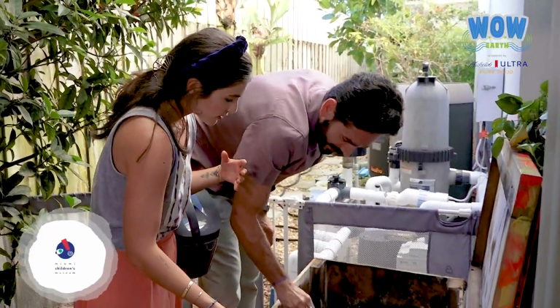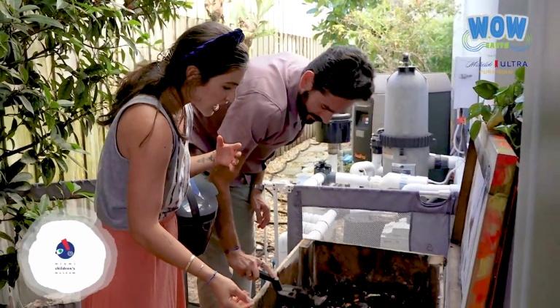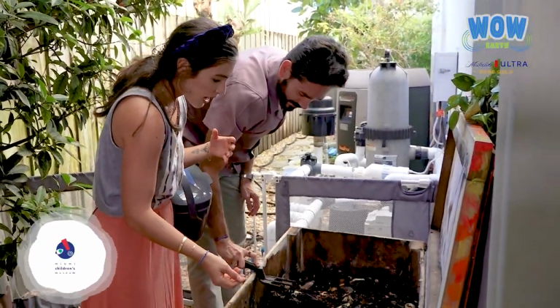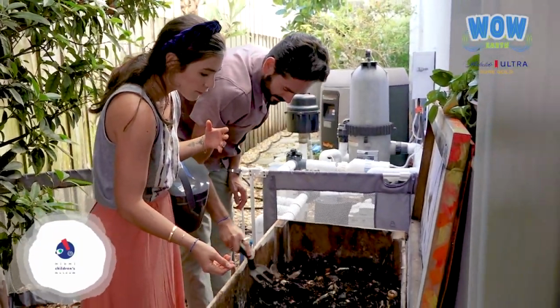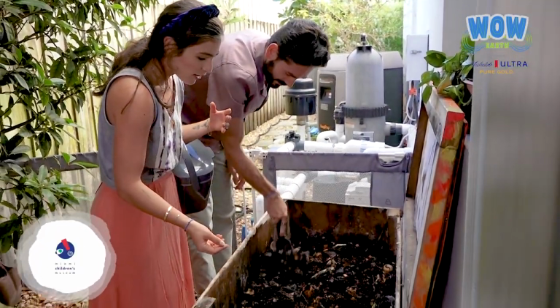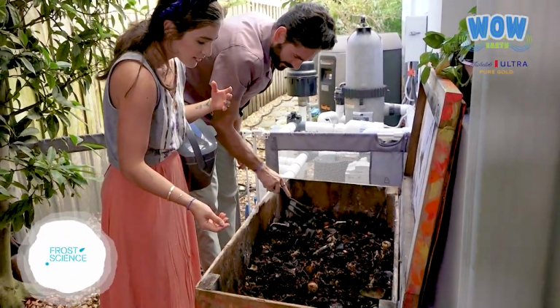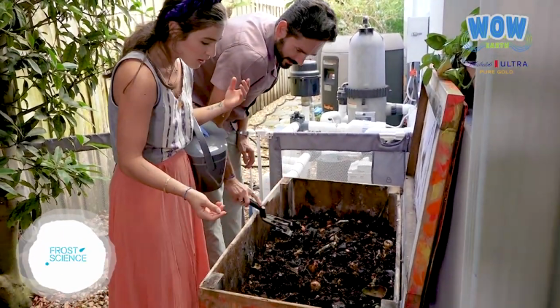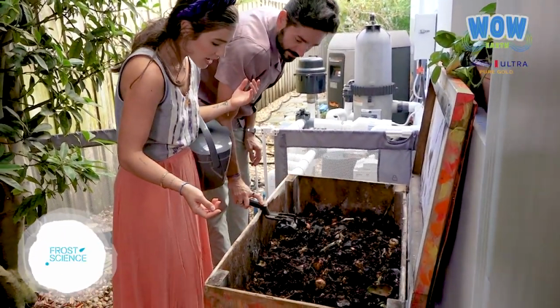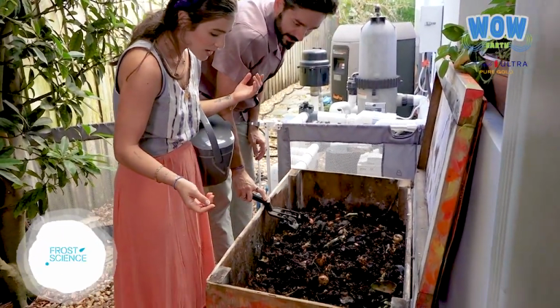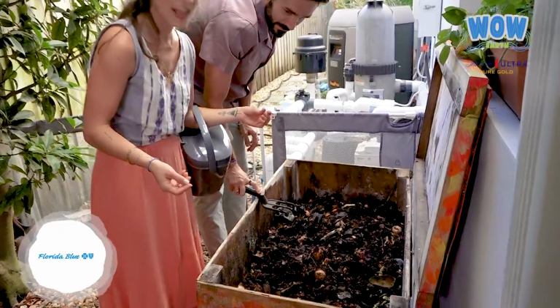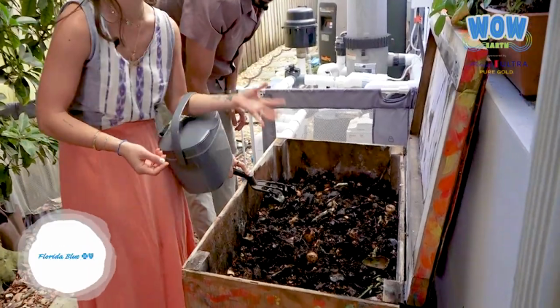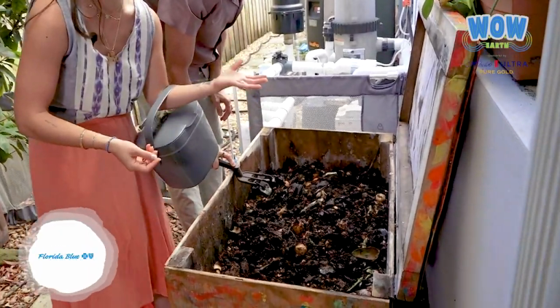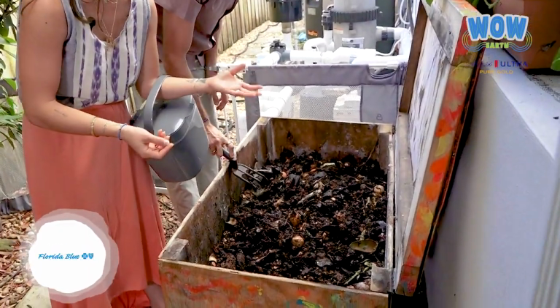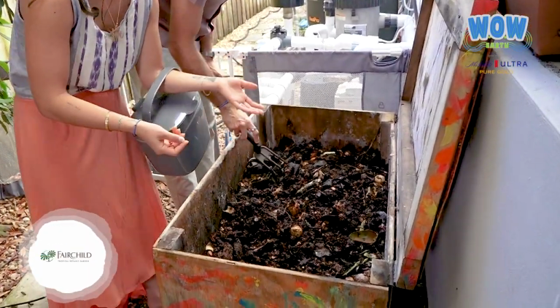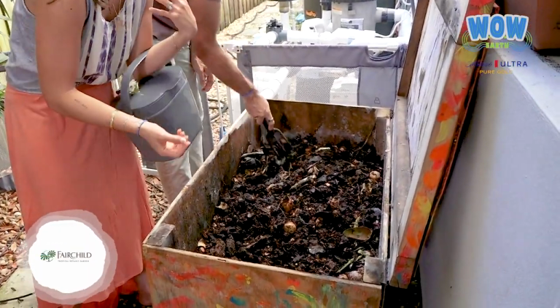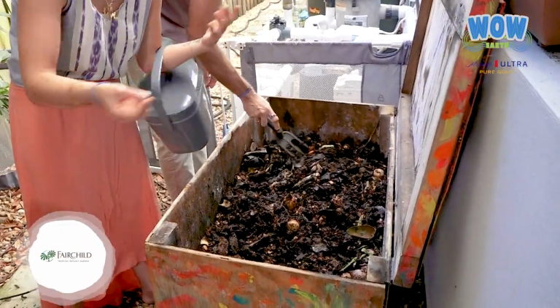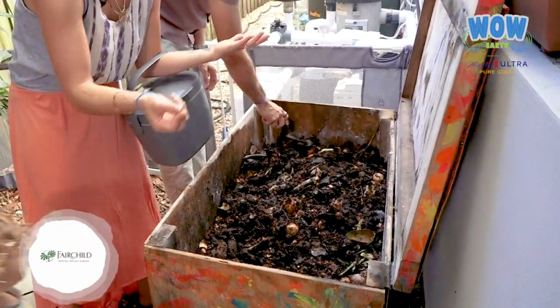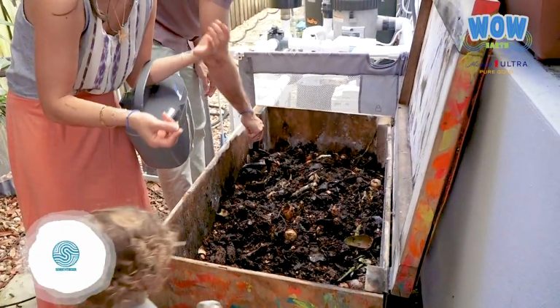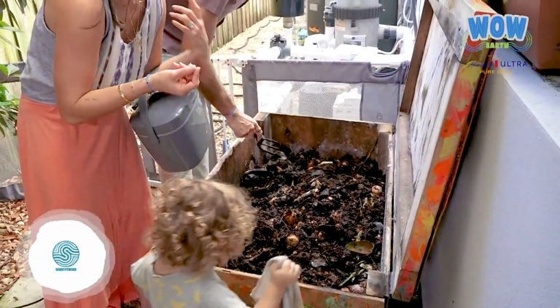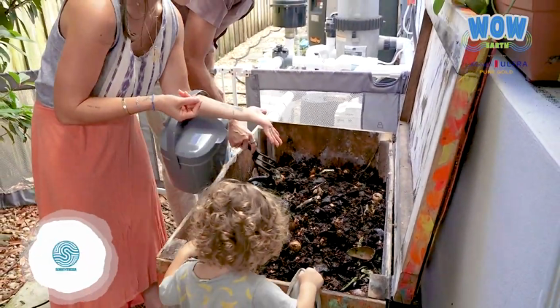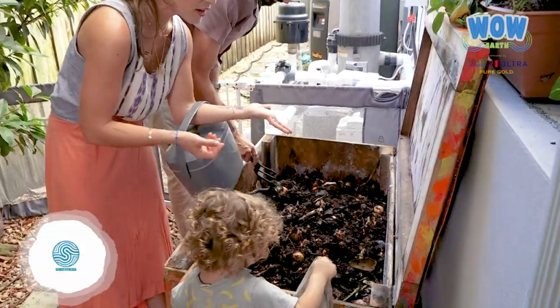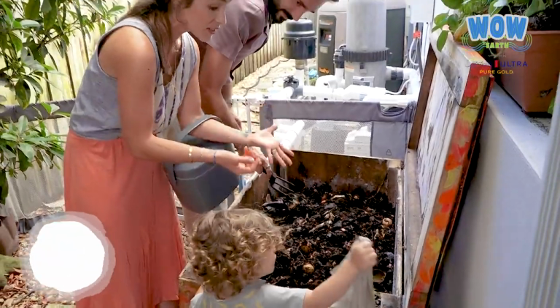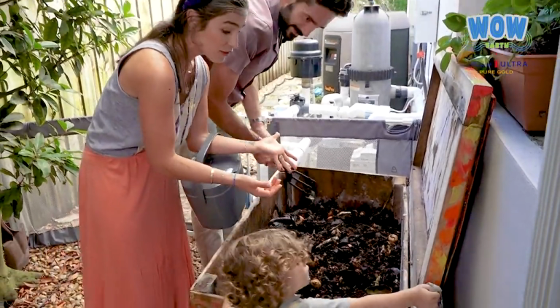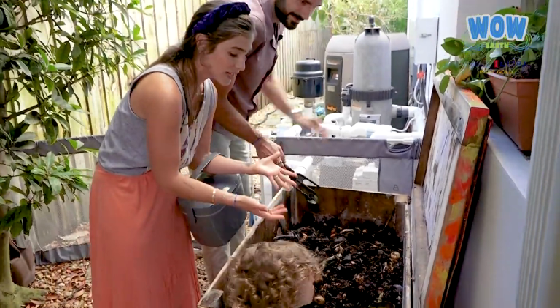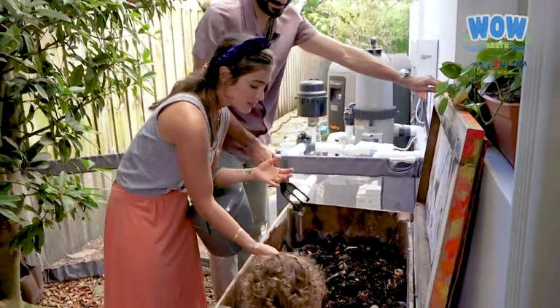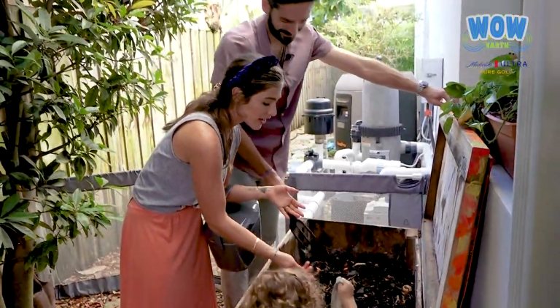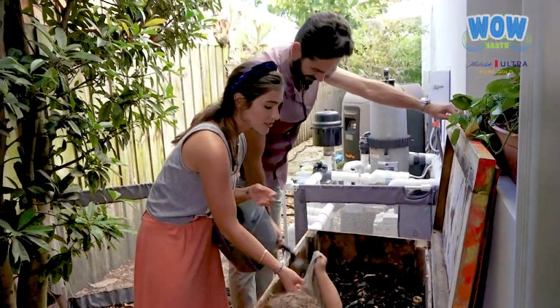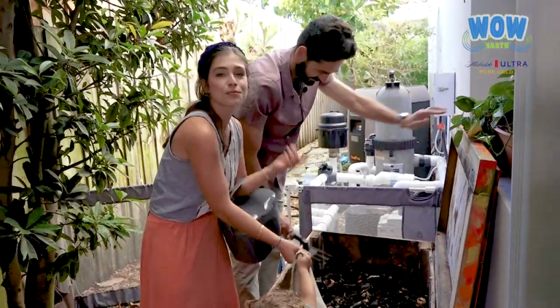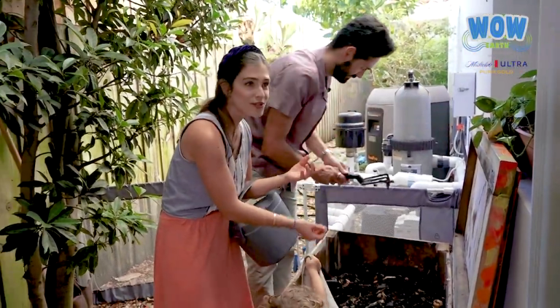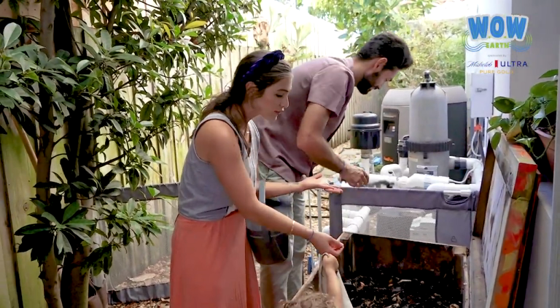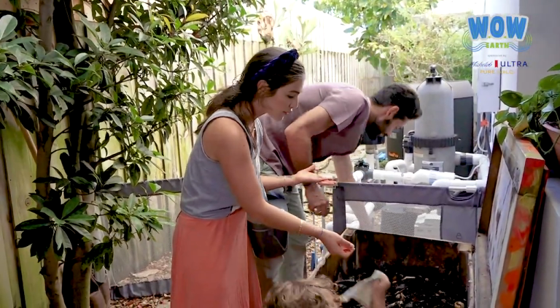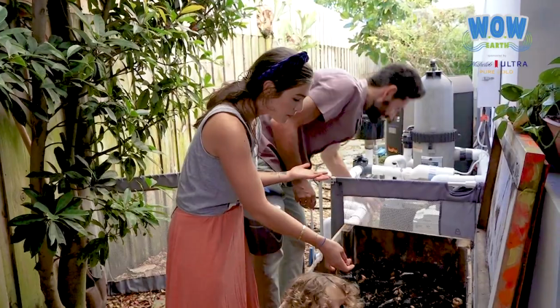Sometimes we have little frogs in here, and sometimes seeds sprout out of the compost — for example, a pumpkin seed thrown in here has plenty of nutrients and you can get little sprouts growing right out of the compost. It's super cool.